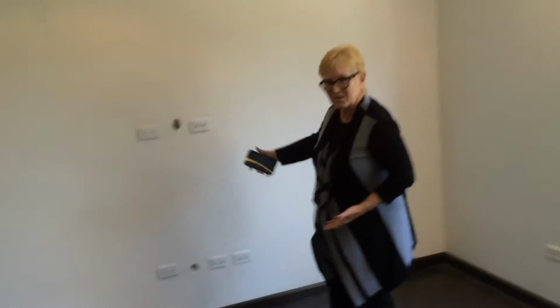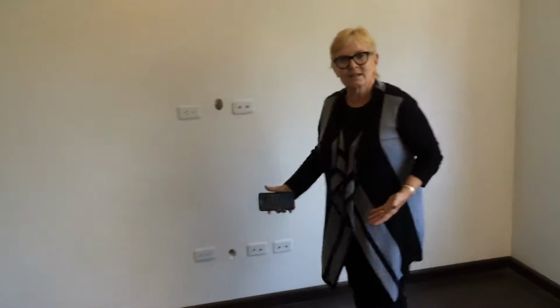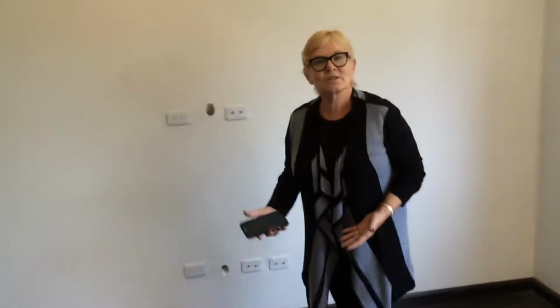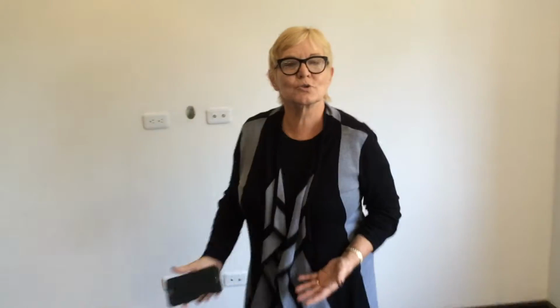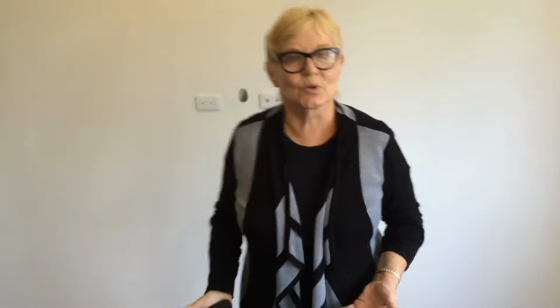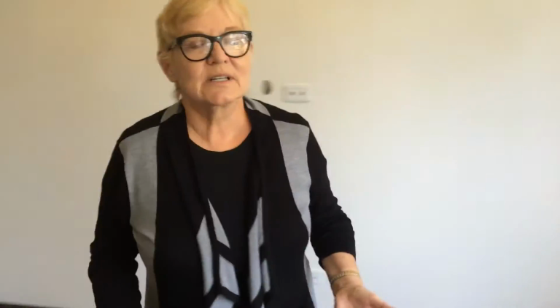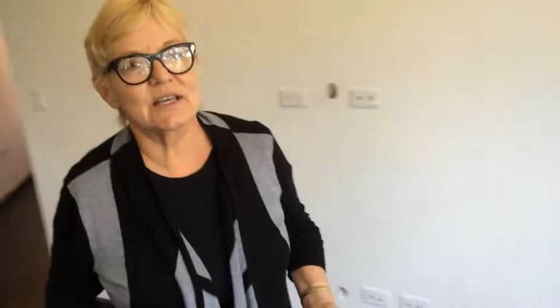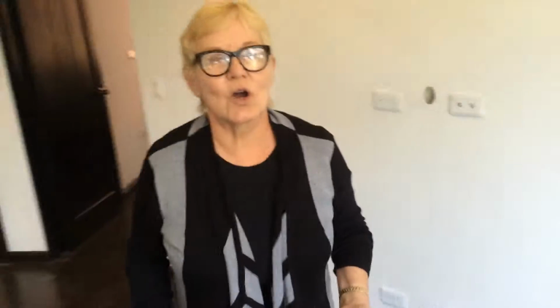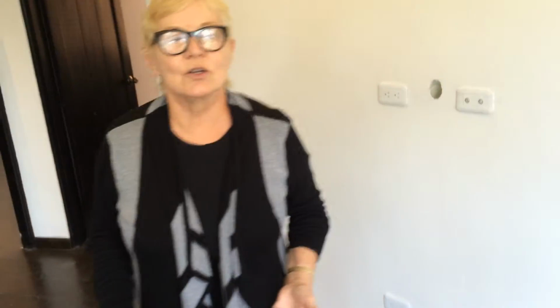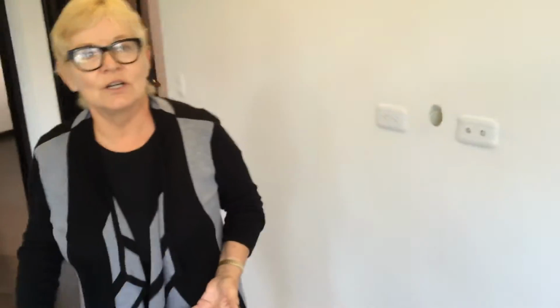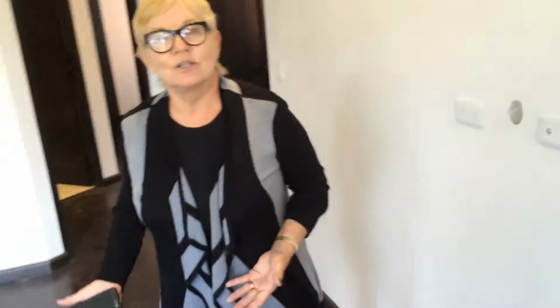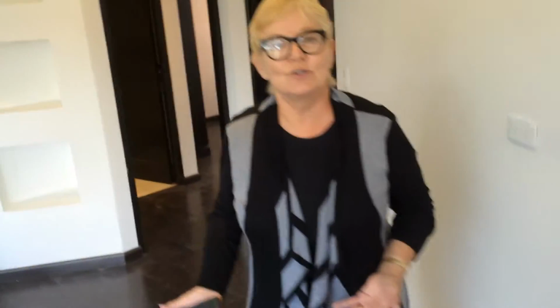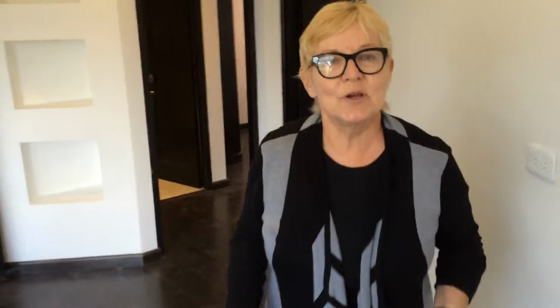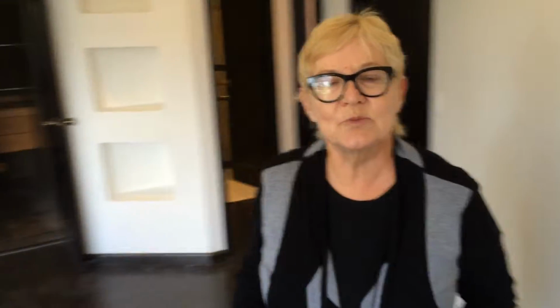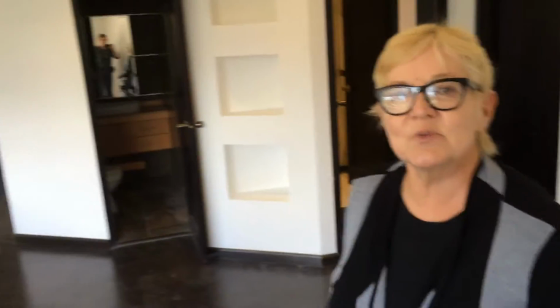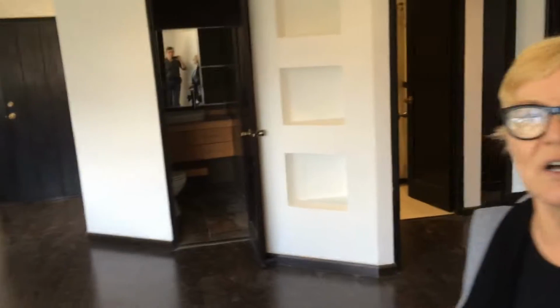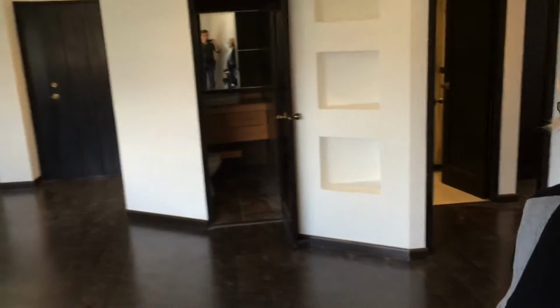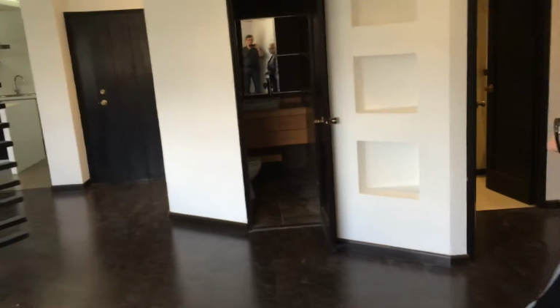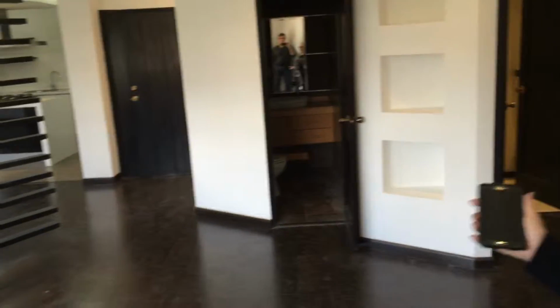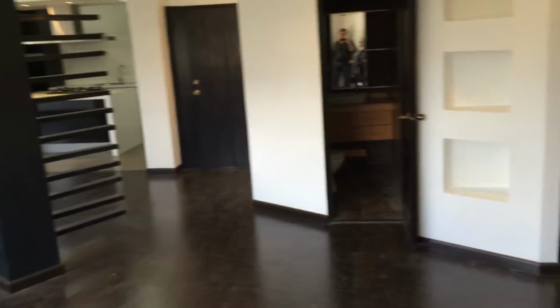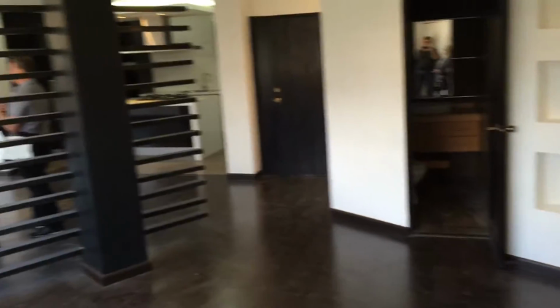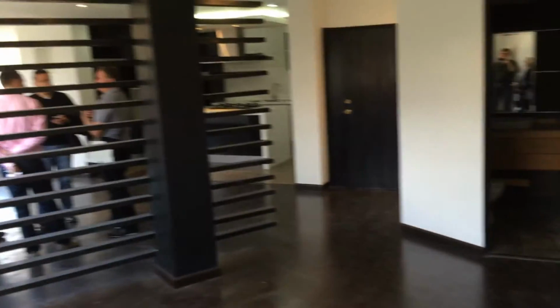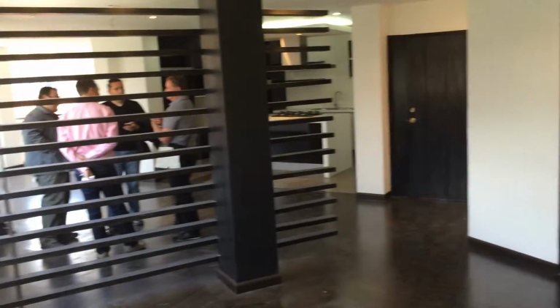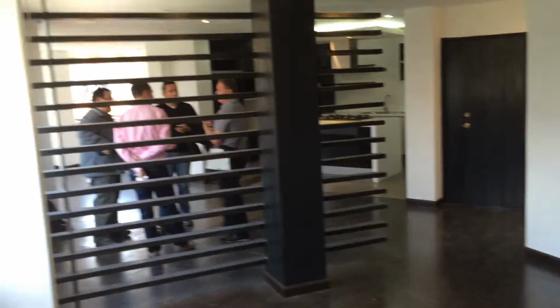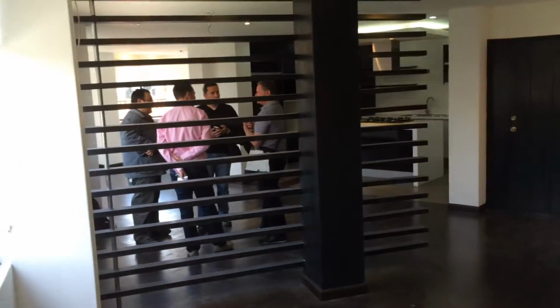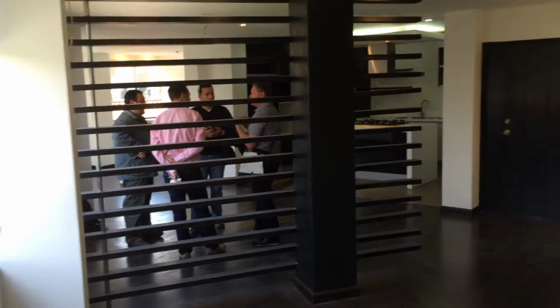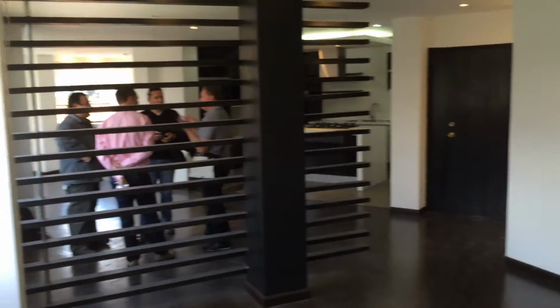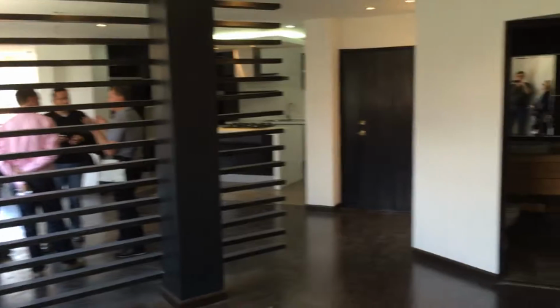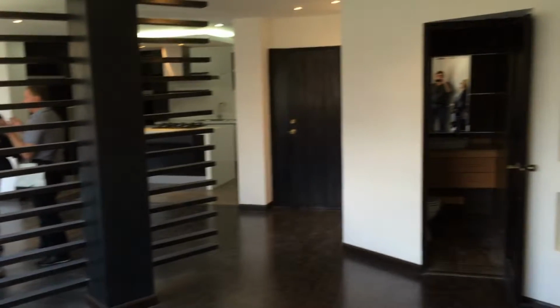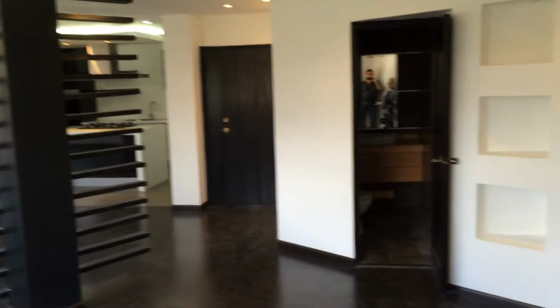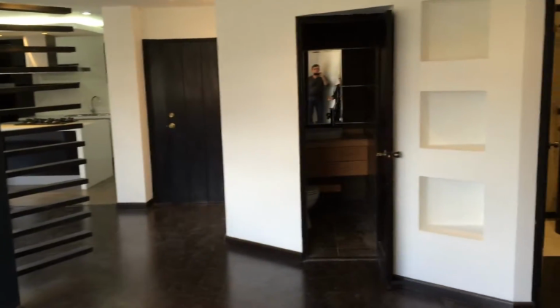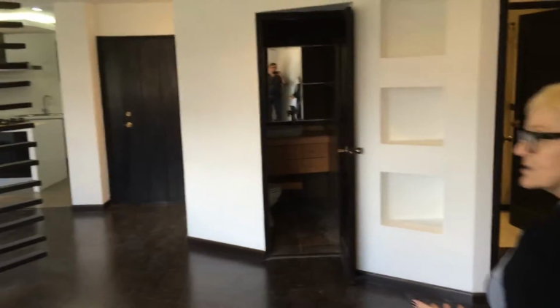Now, what's unusual is that there are two bedrooms, each with their own ensuite, and a guest hall bath.